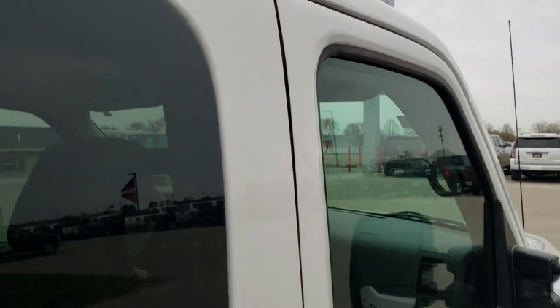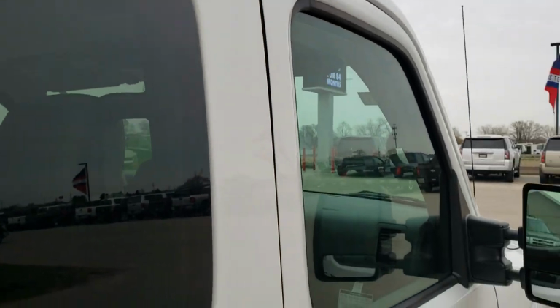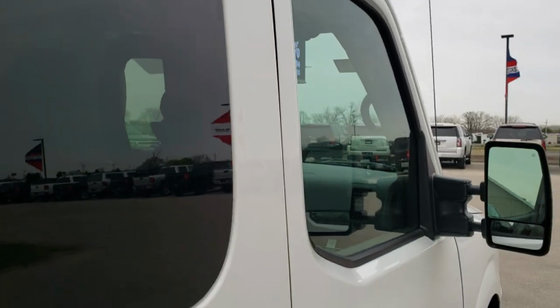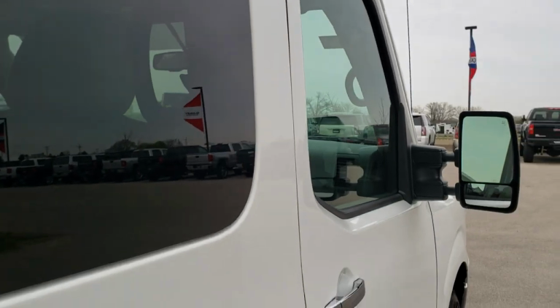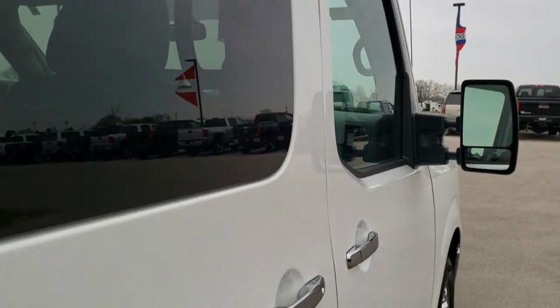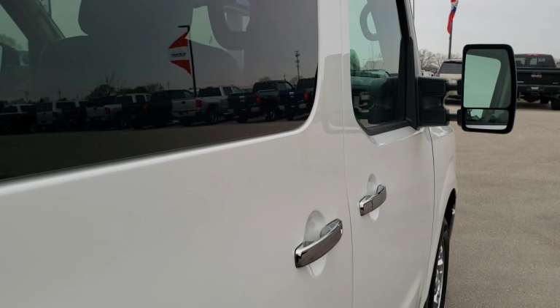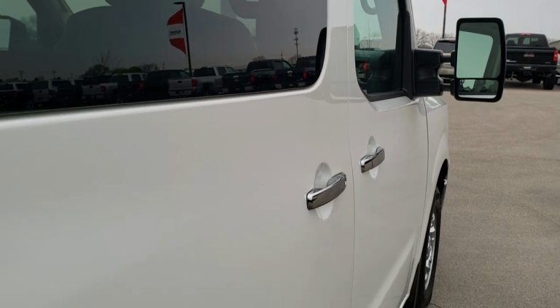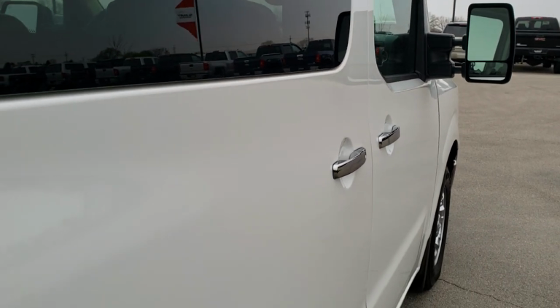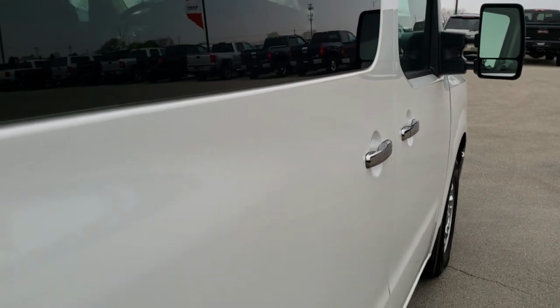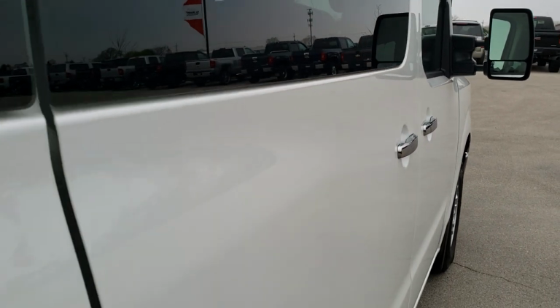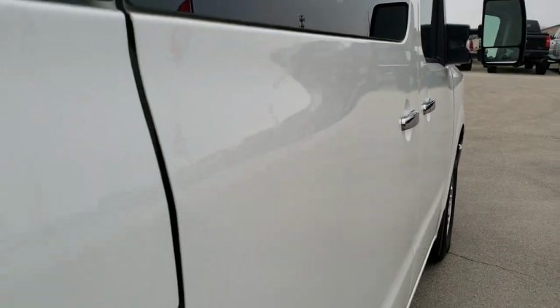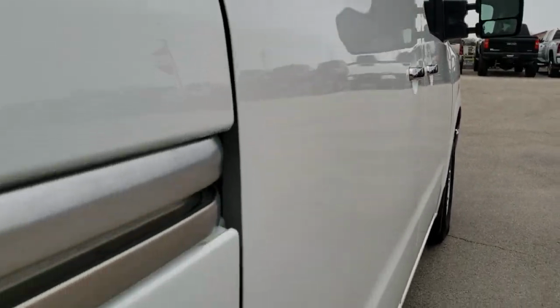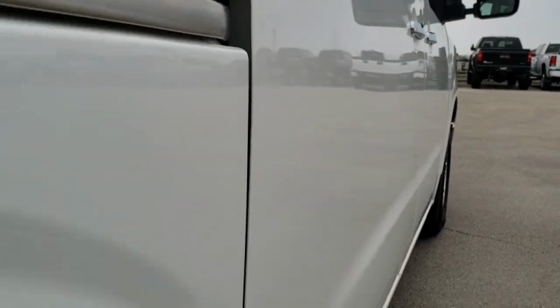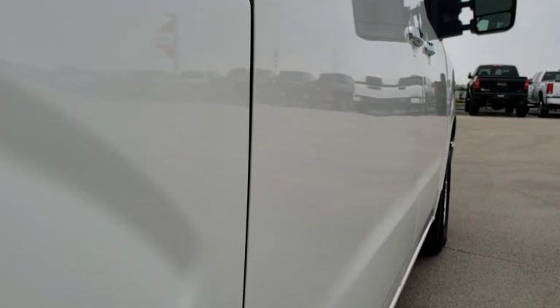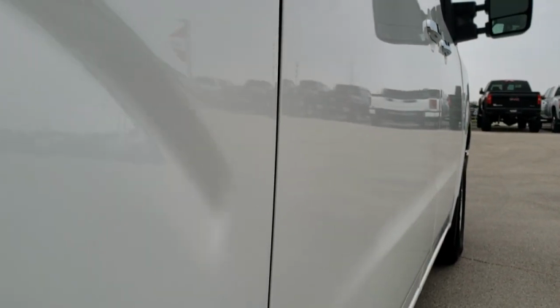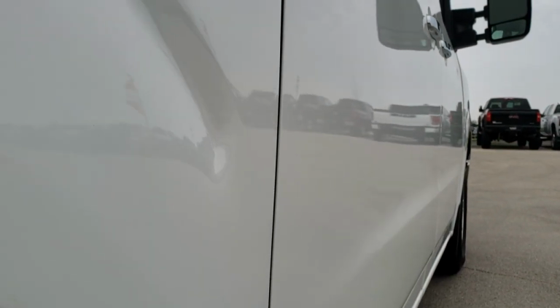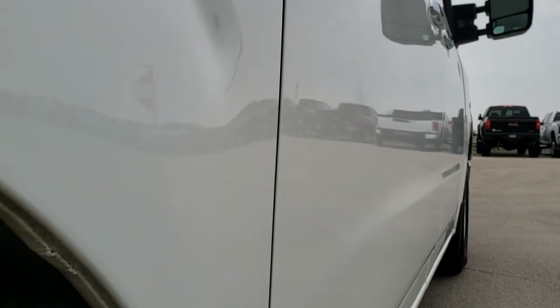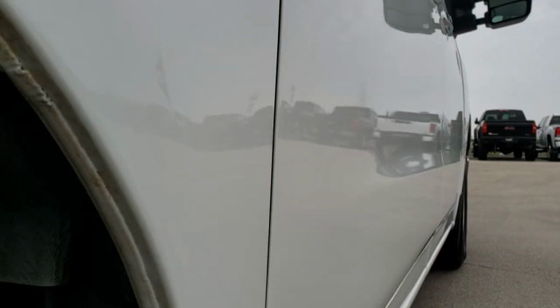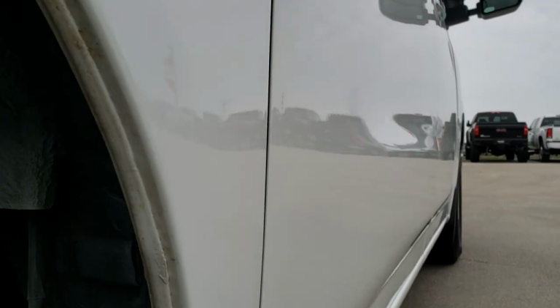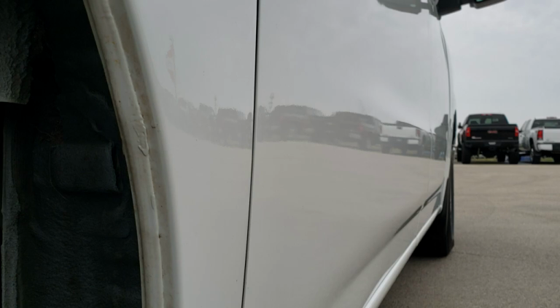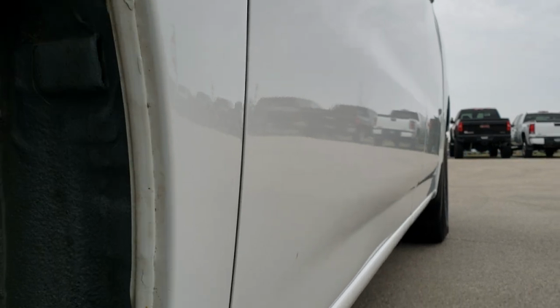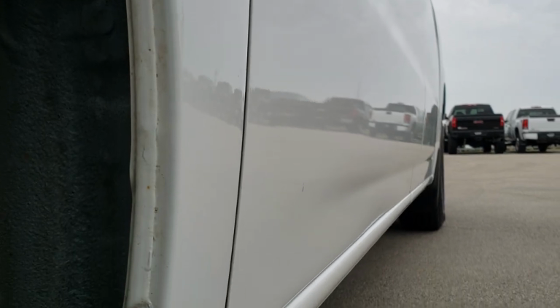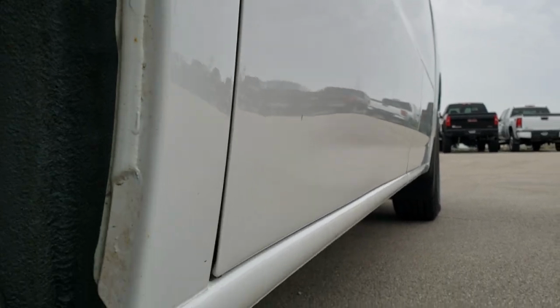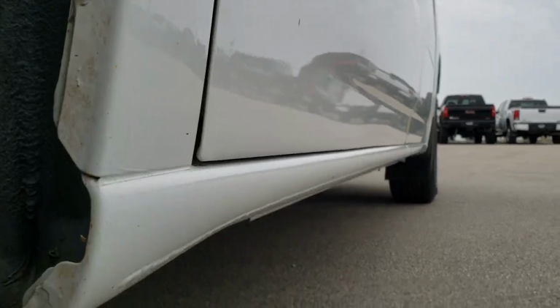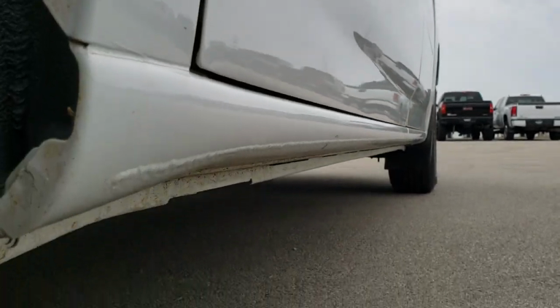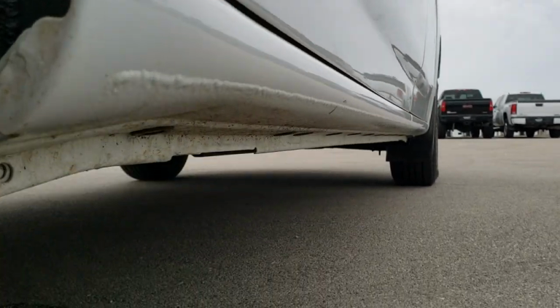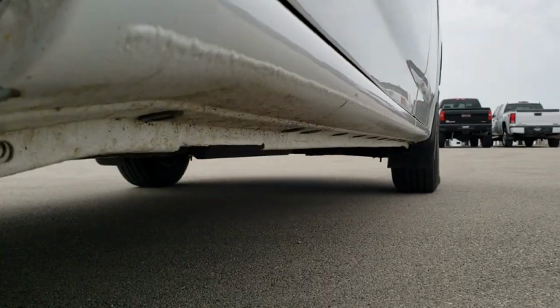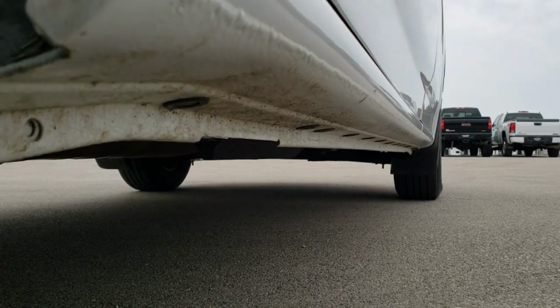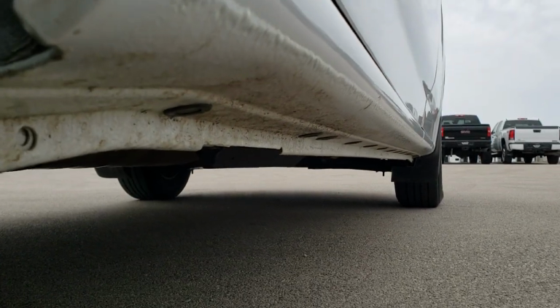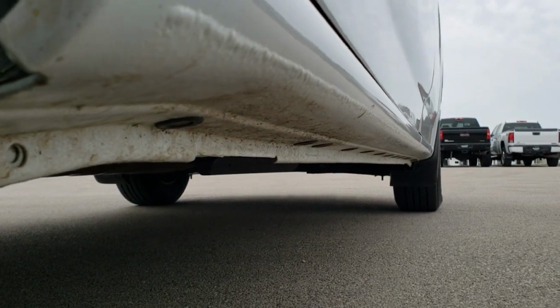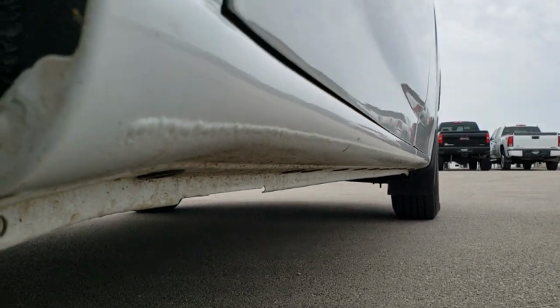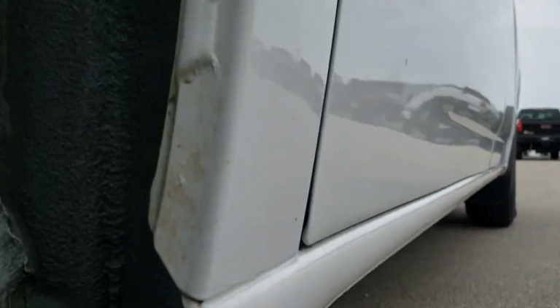That's why we offer the Summit Auto Fast Pass option — in the upper right-hand part of your screen is a link right to our website where you can apply for financing, get pre-approved, see a payment quote, or even appraise a trade, all from the comfort of your own home.